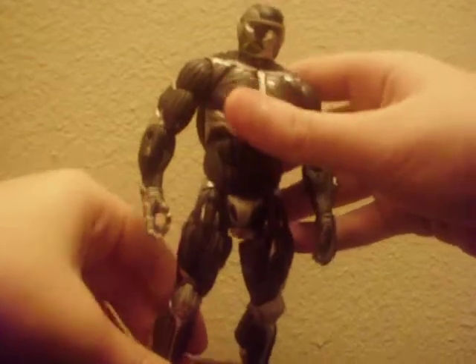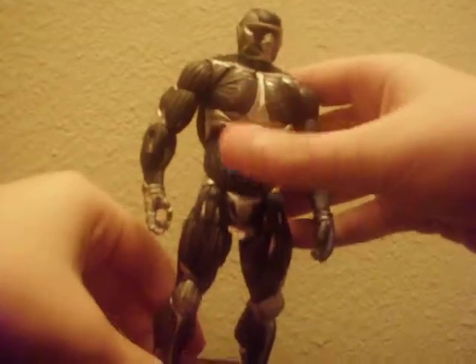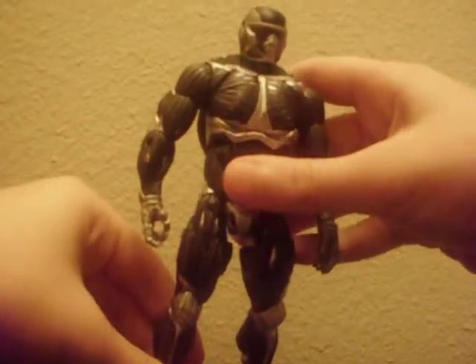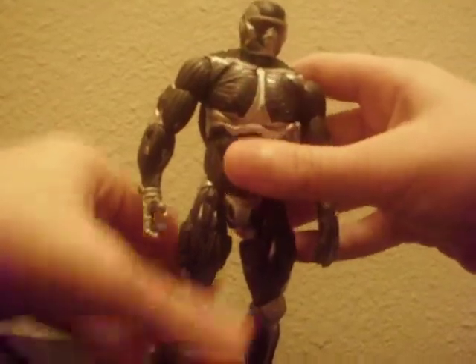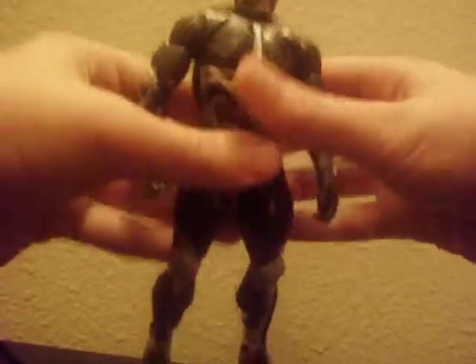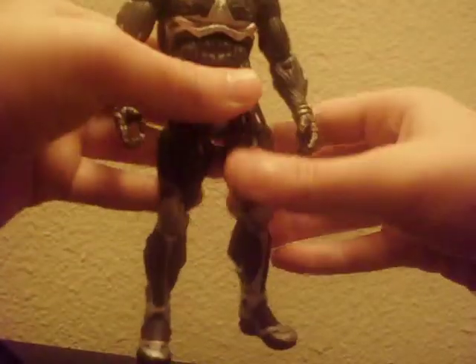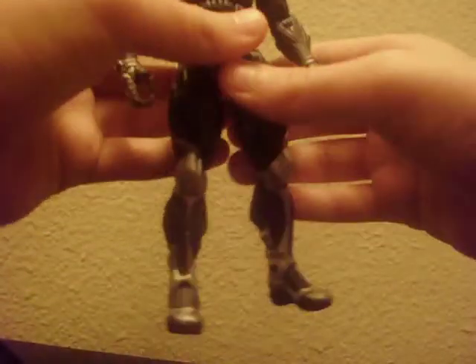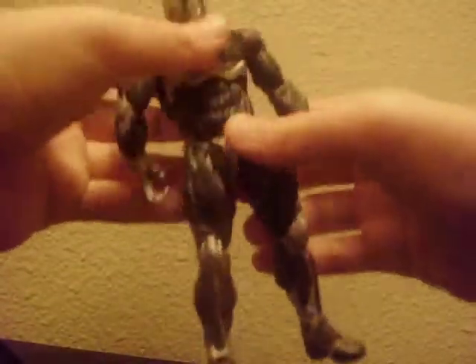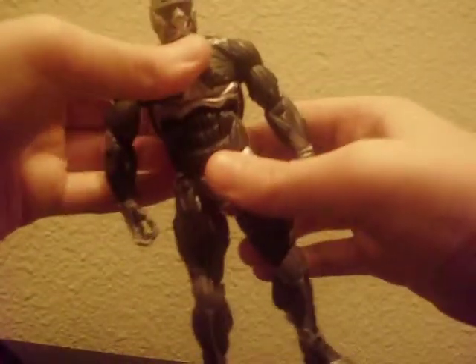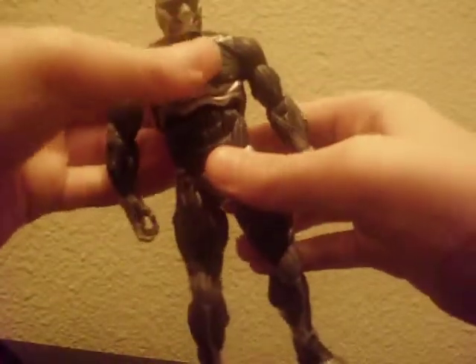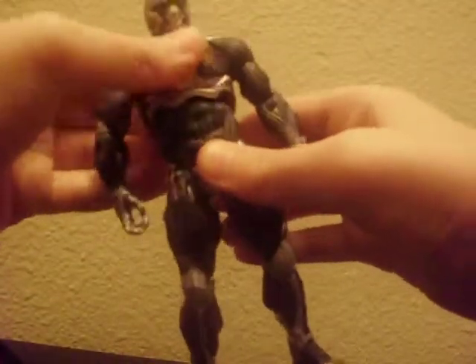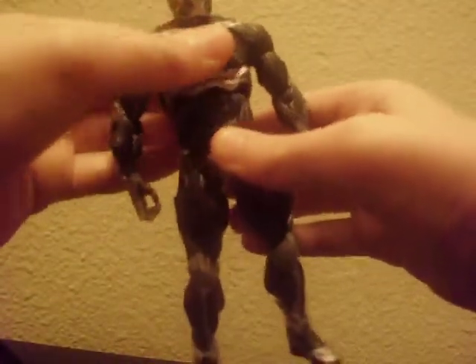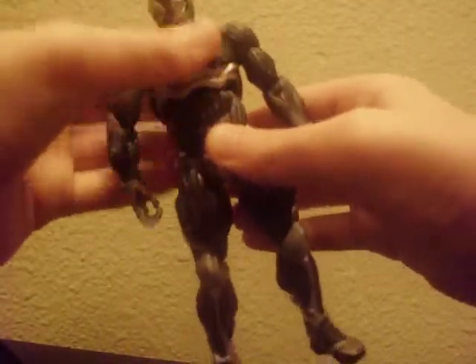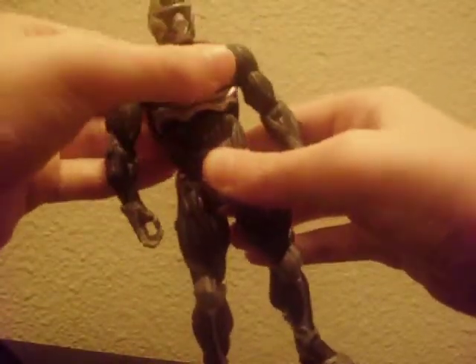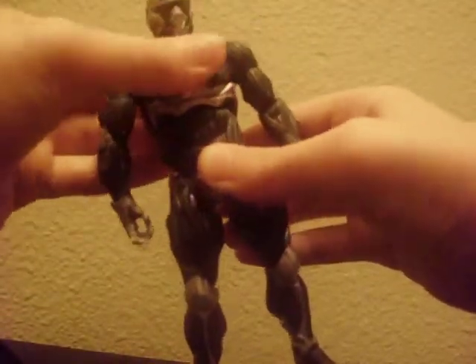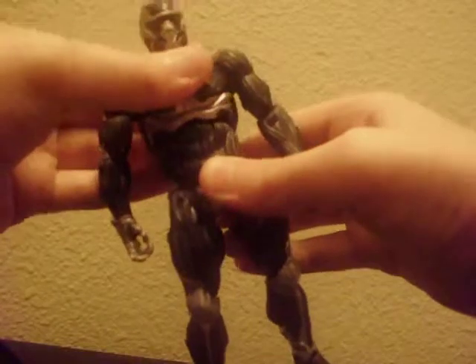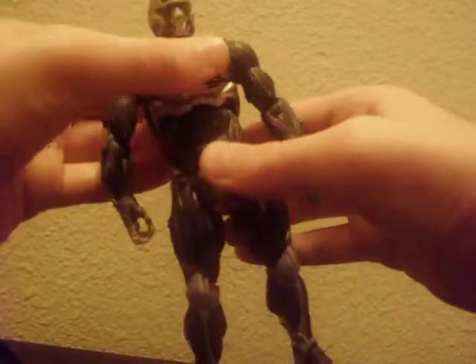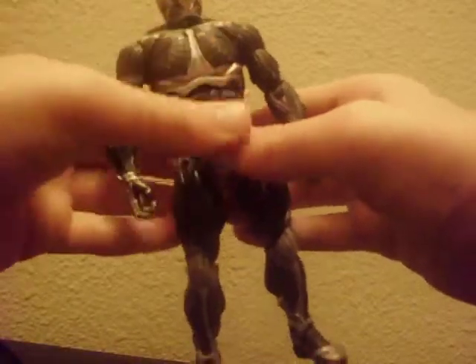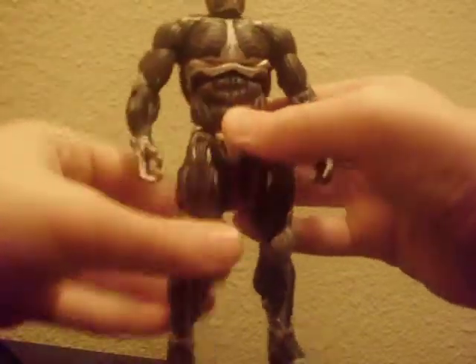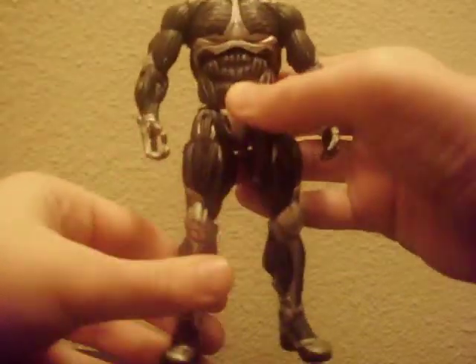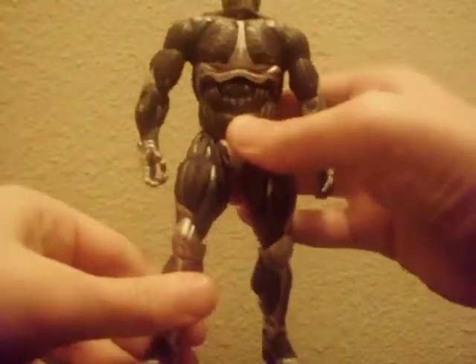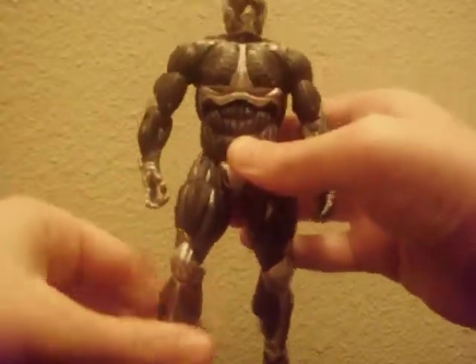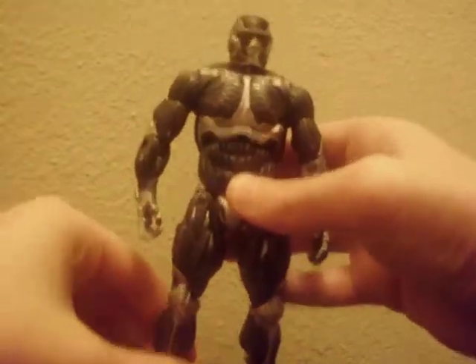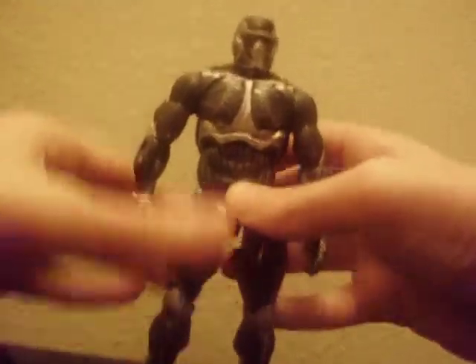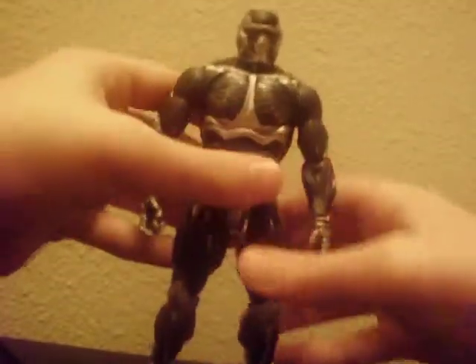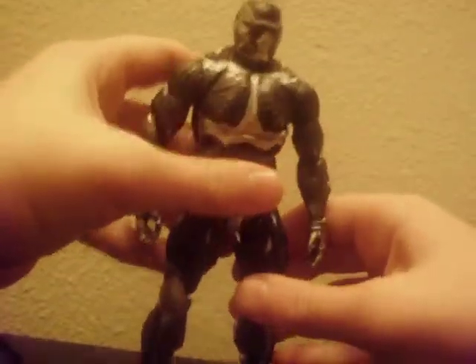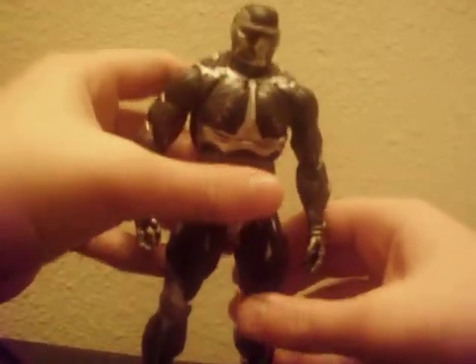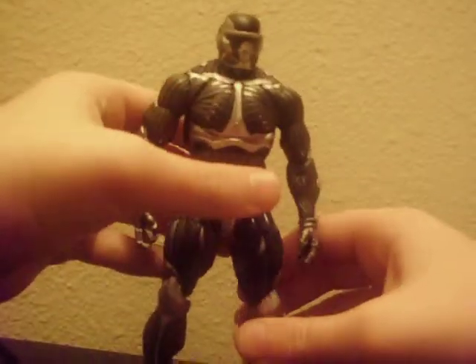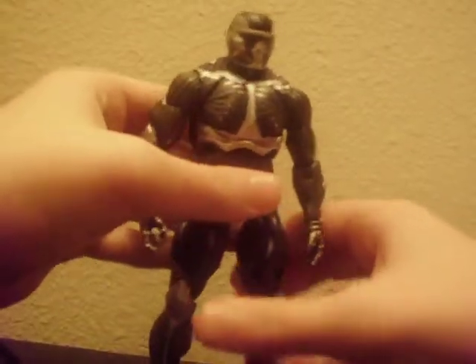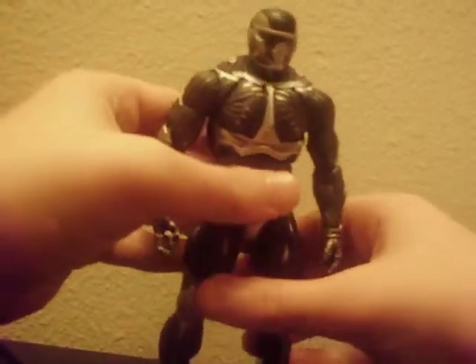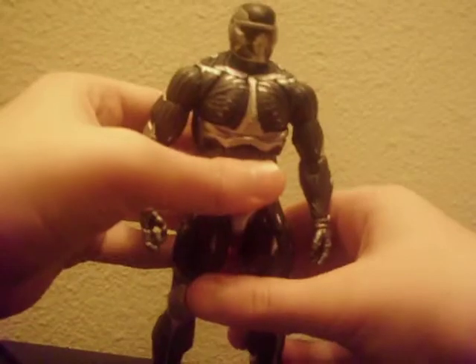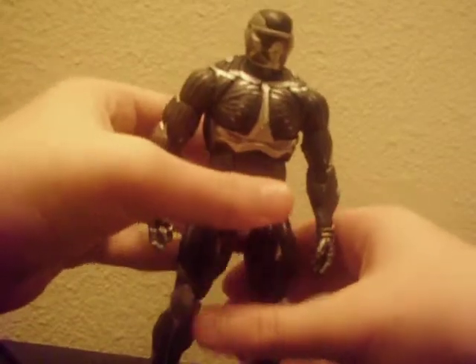I like how he stands. He also has waist articulation that can rotate. And he does have a weapon as well.